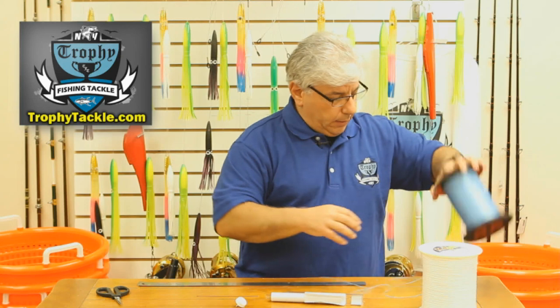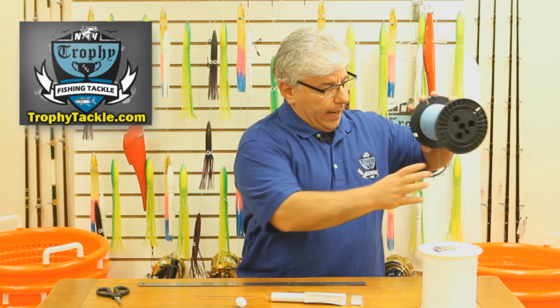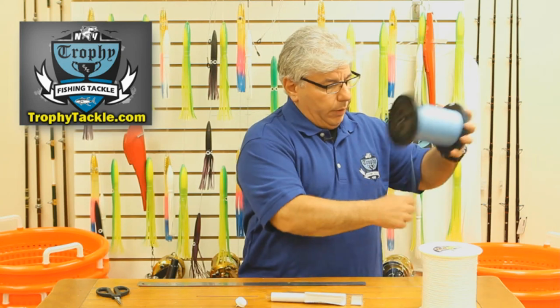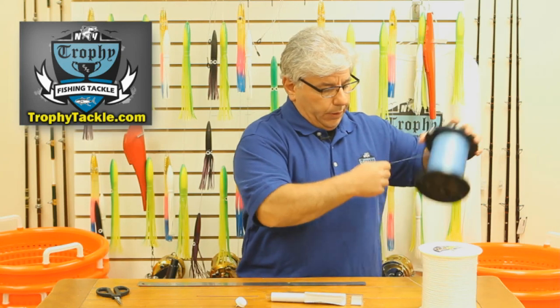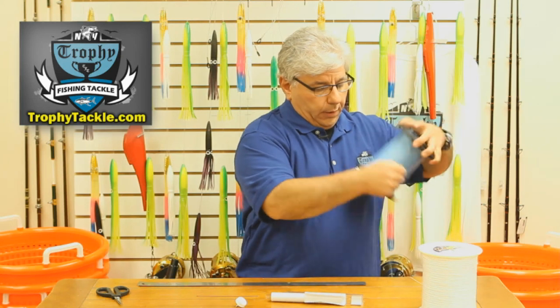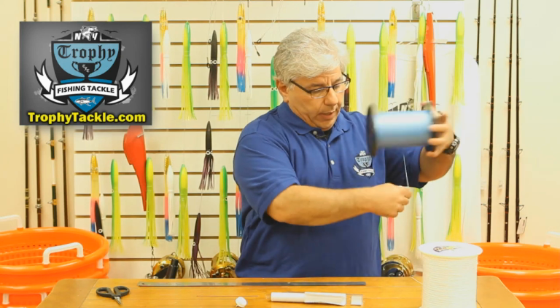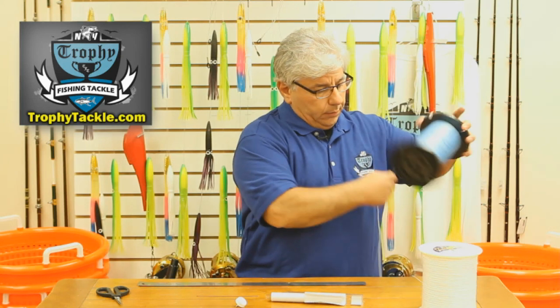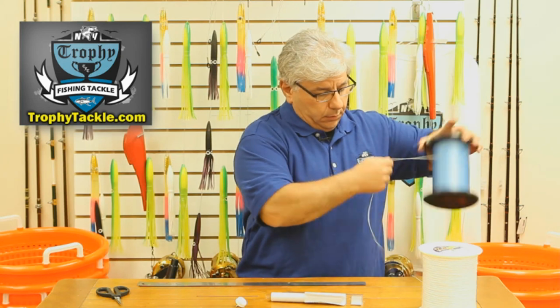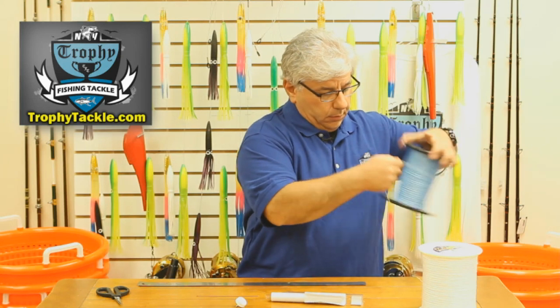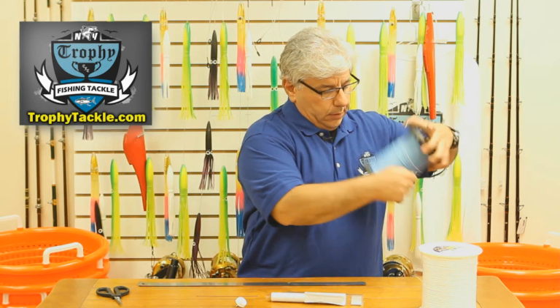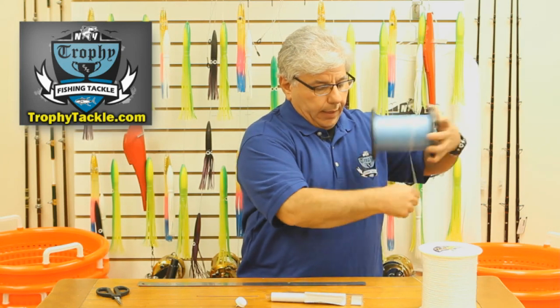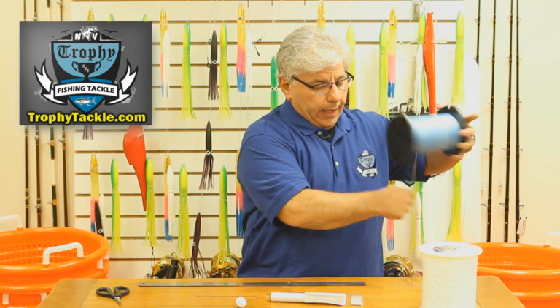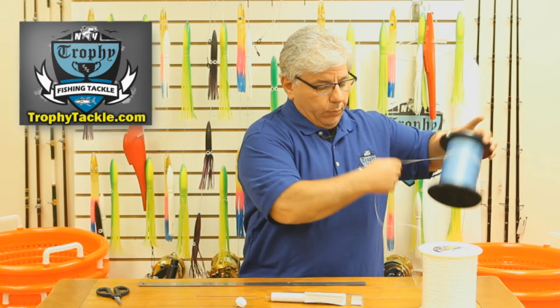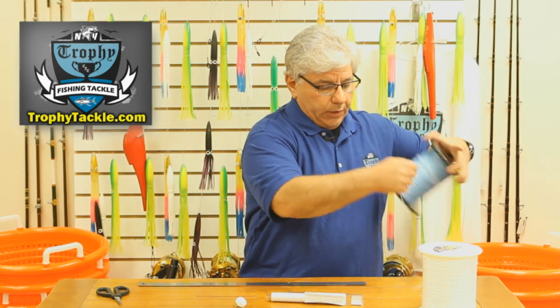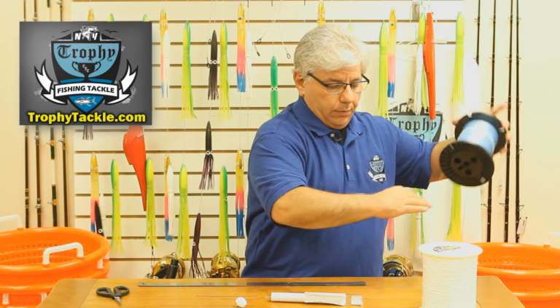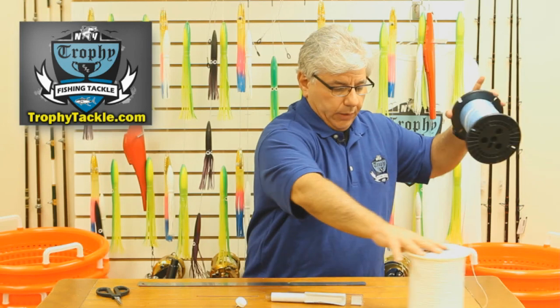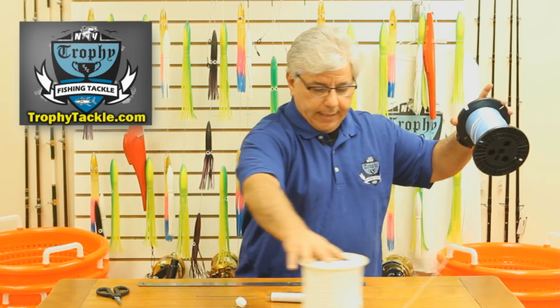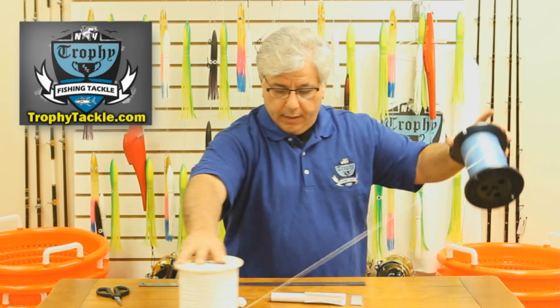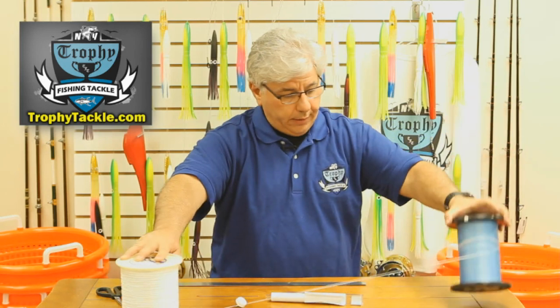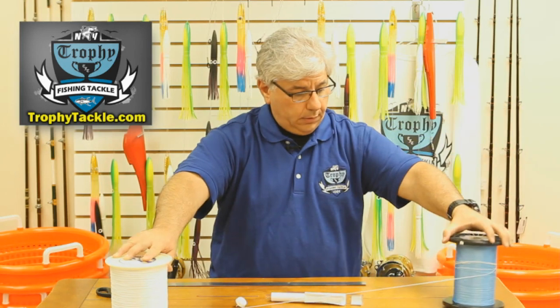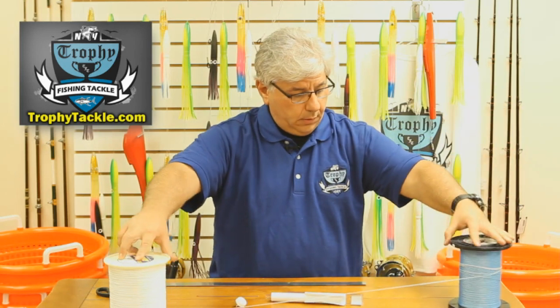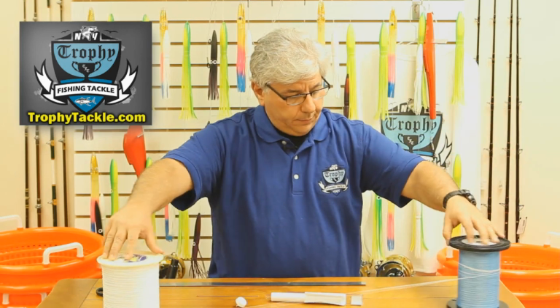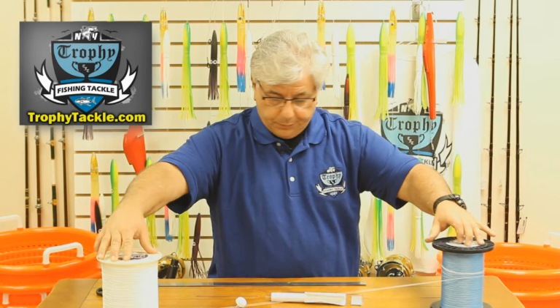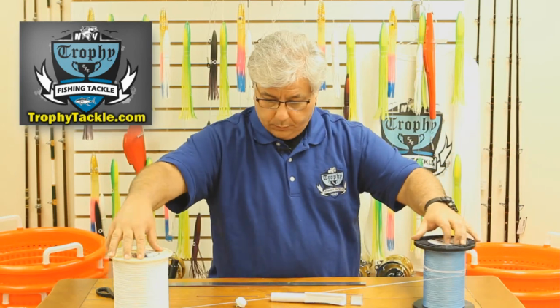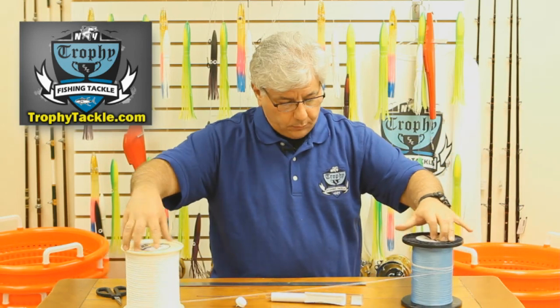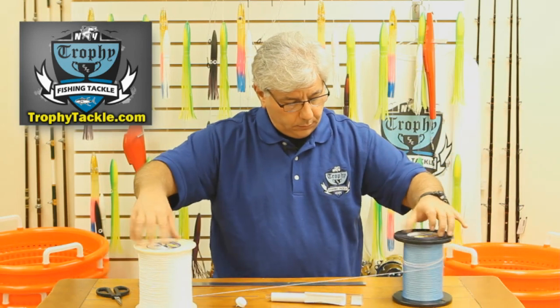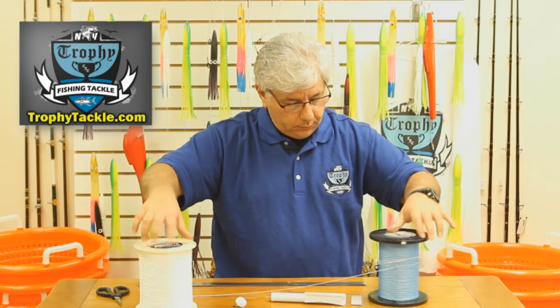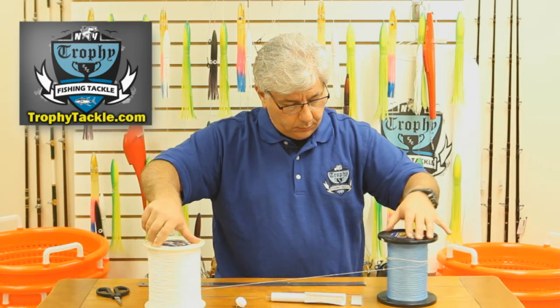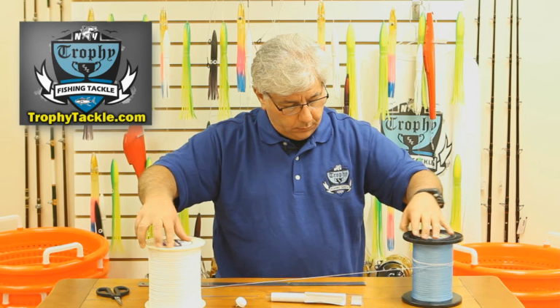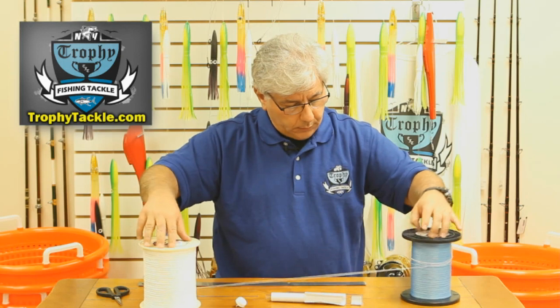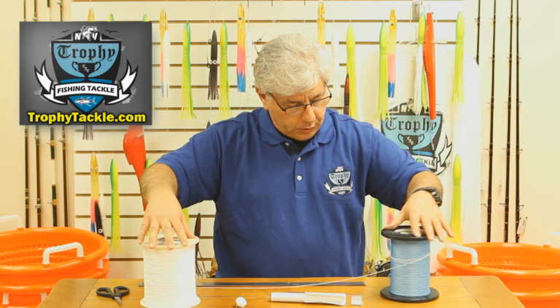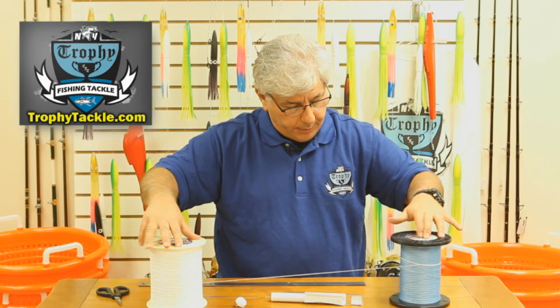Now we would put it on the line winder and, as you can see, they are joined.